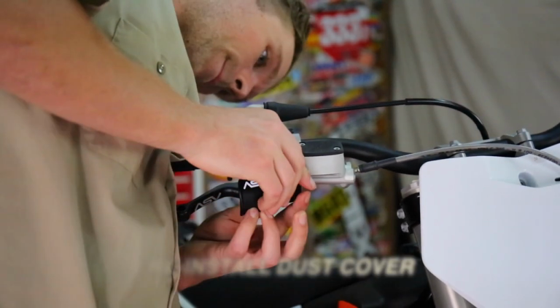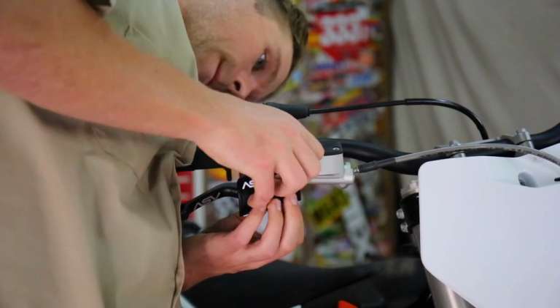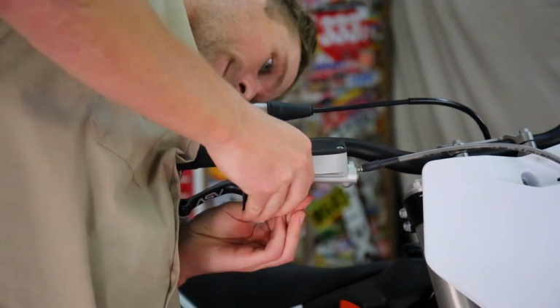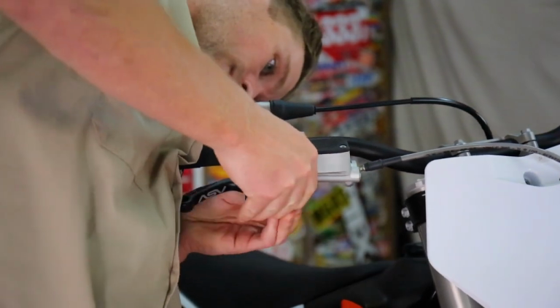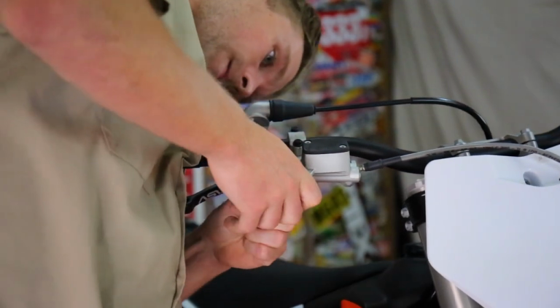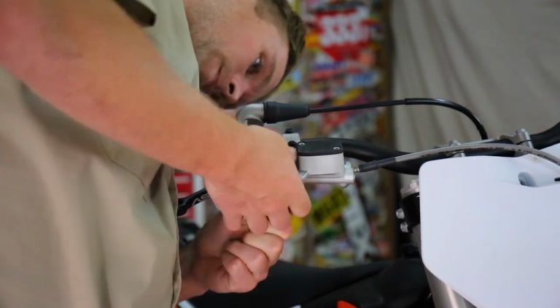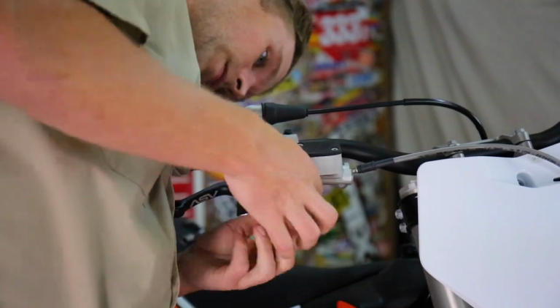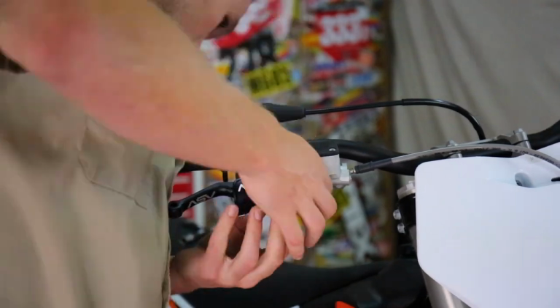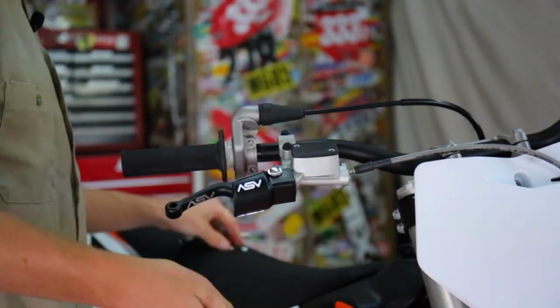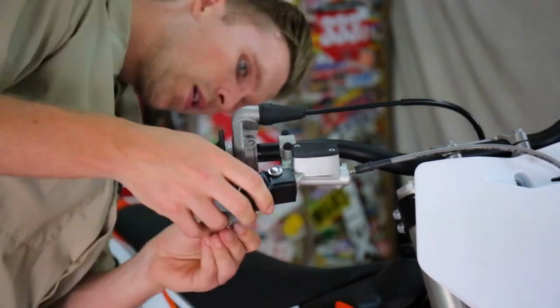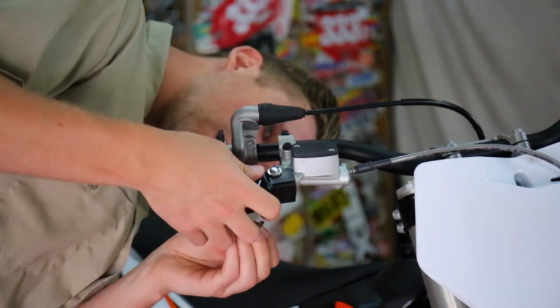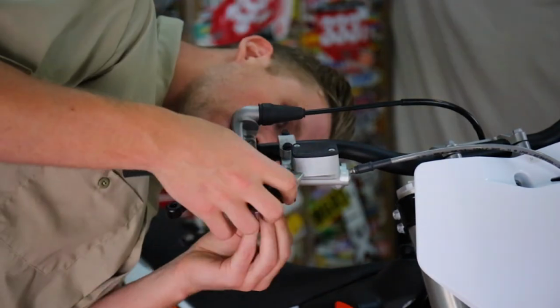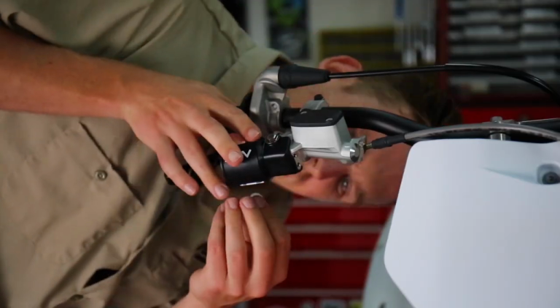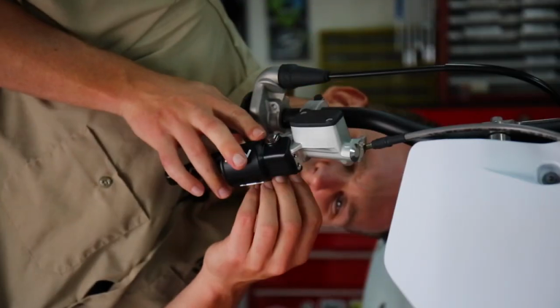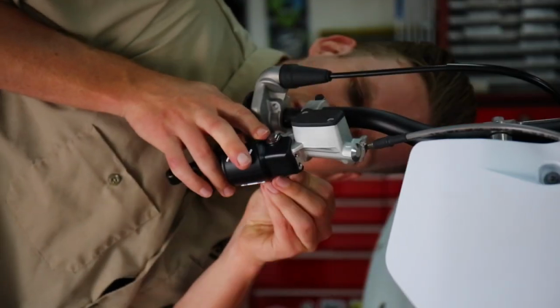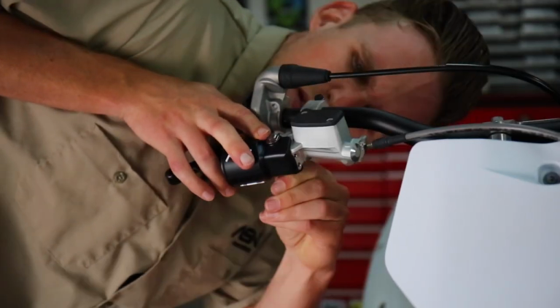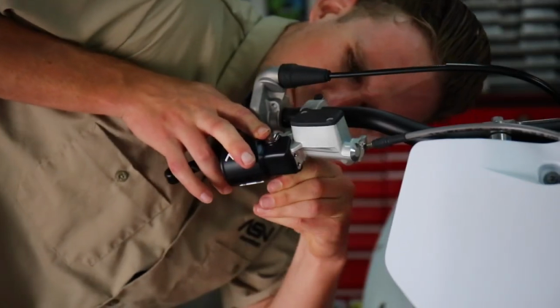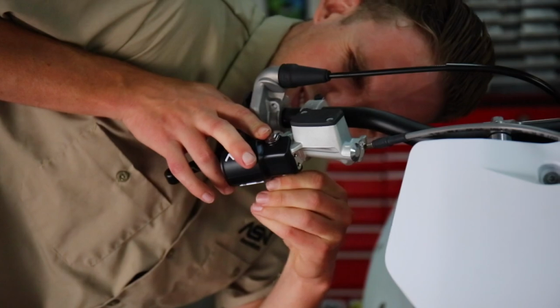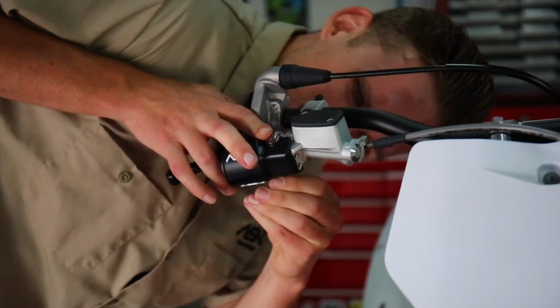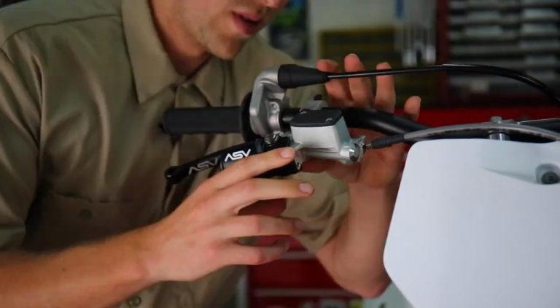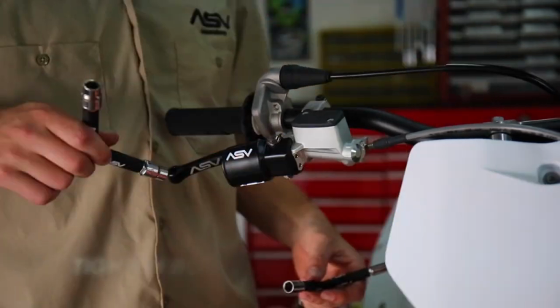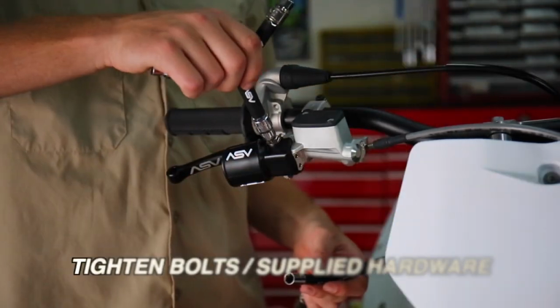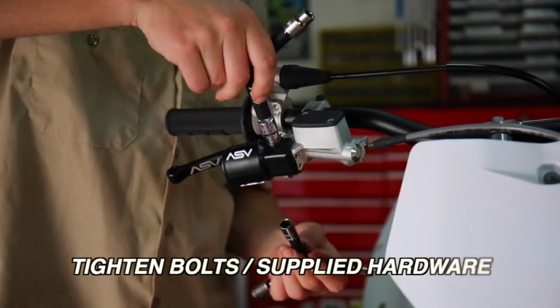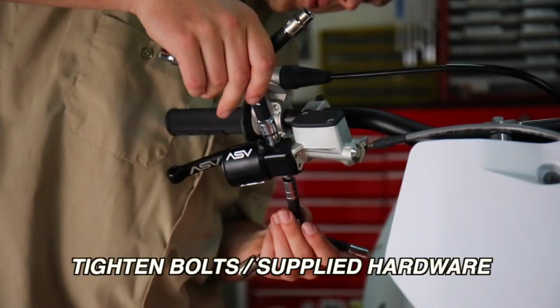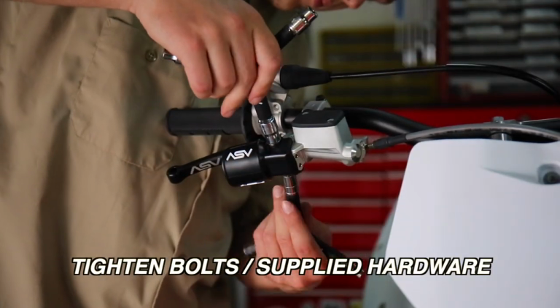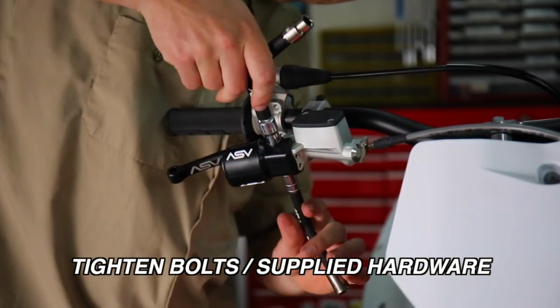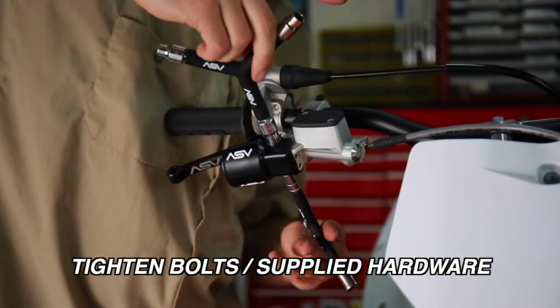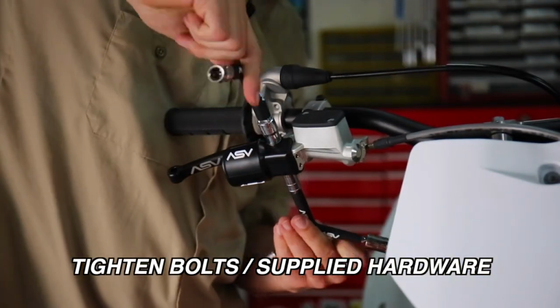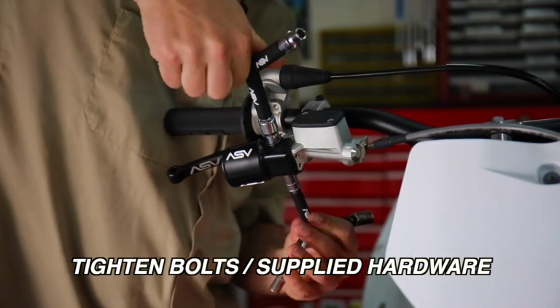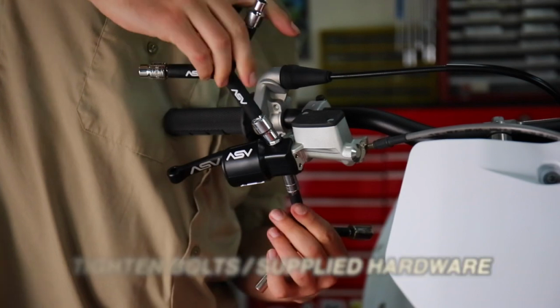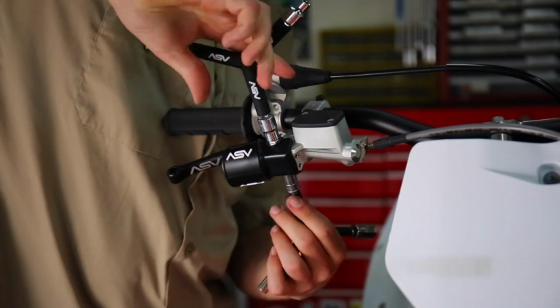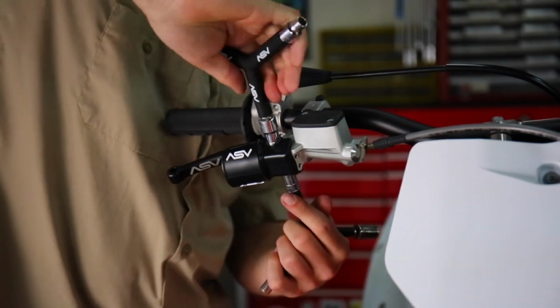If you purchase an ASV dust cover, you'll need to use the supplied nut and bolt, but if you did not, you can use the OEM nut and bolt. Lastly, you'll take your two 10 millimeters and tighten up the lever to the perch.